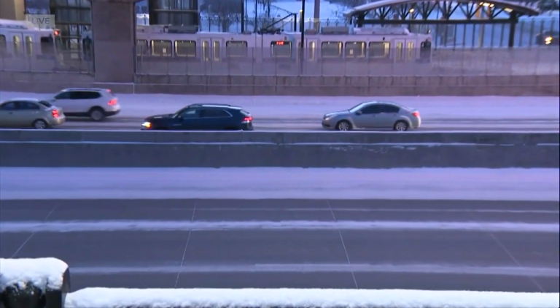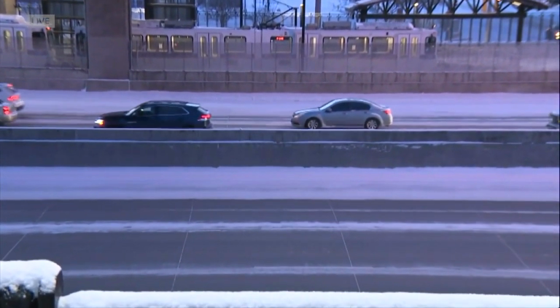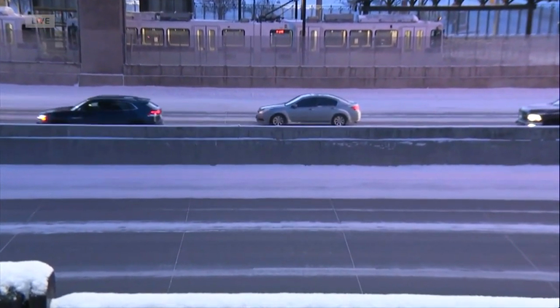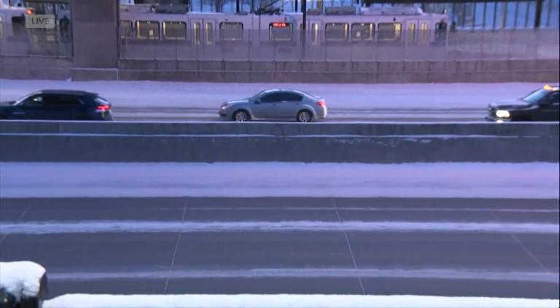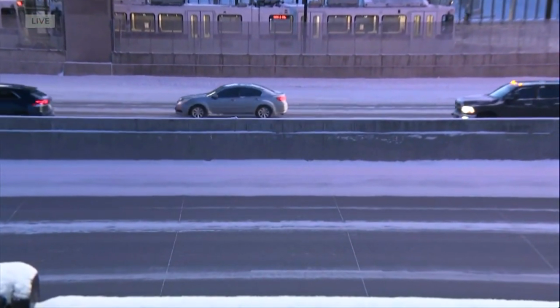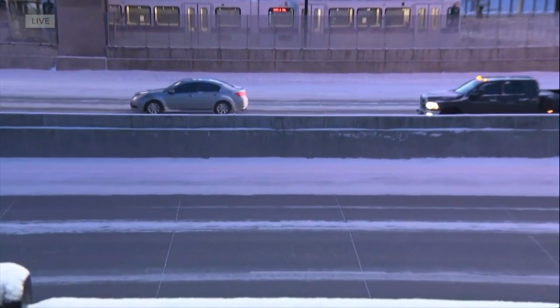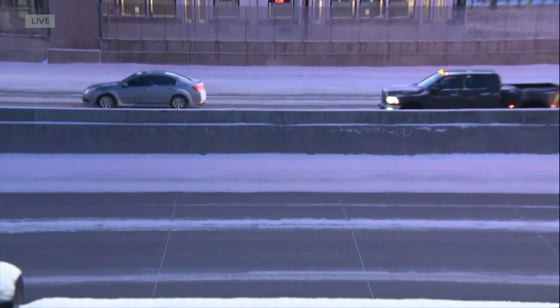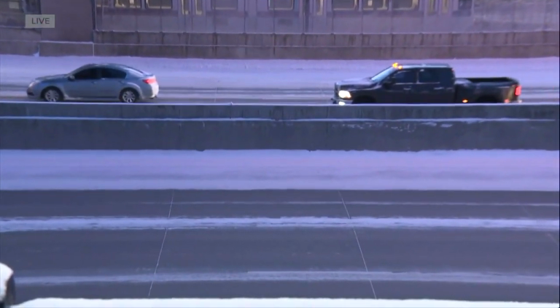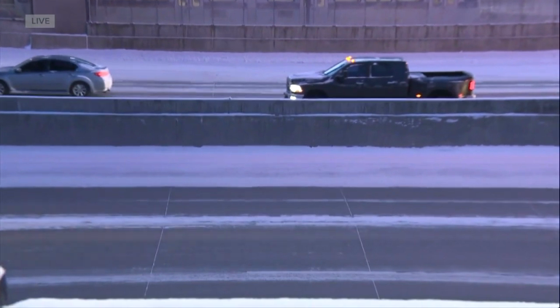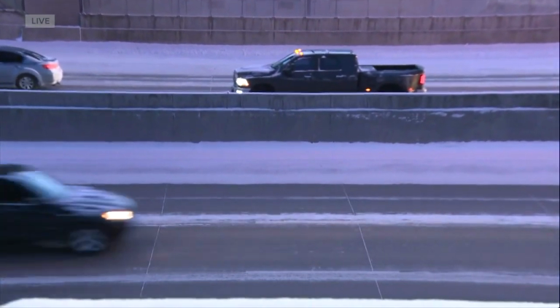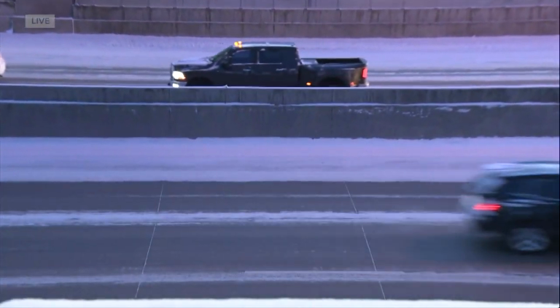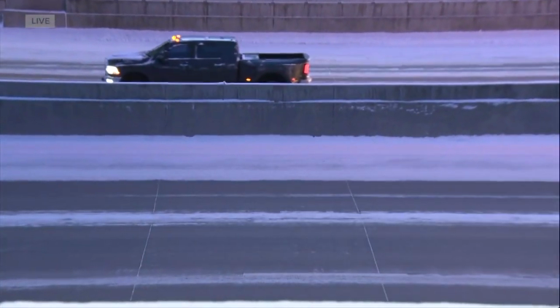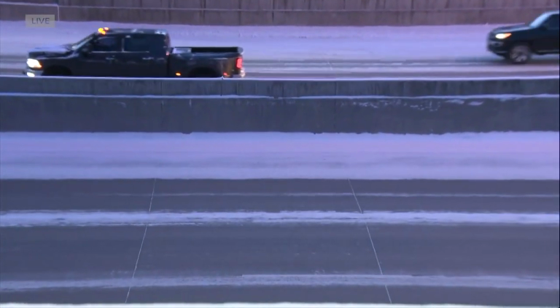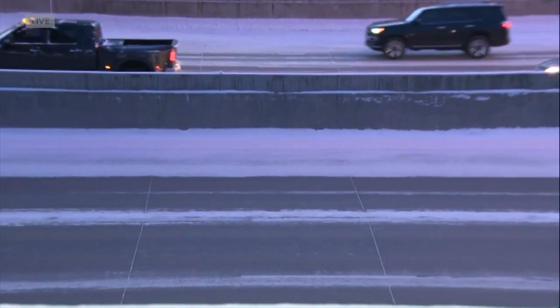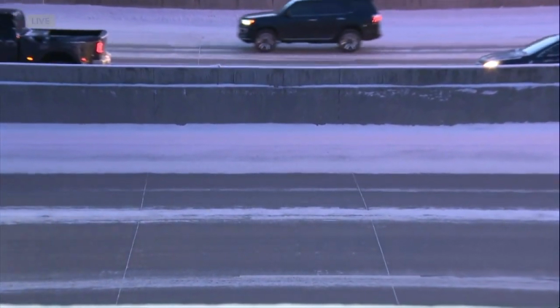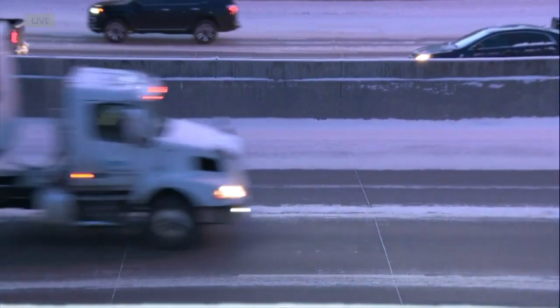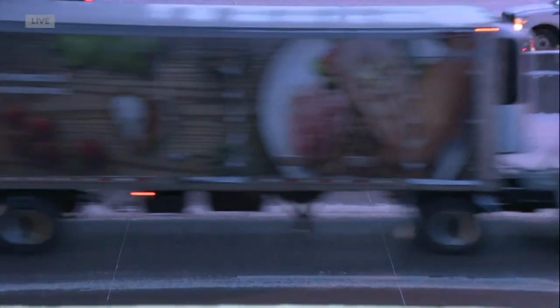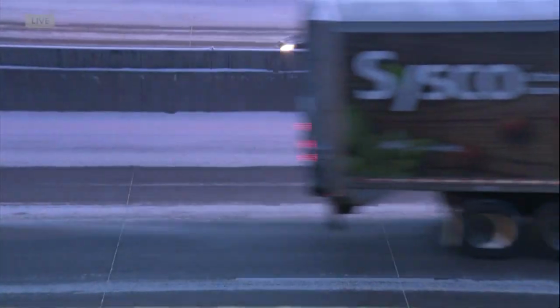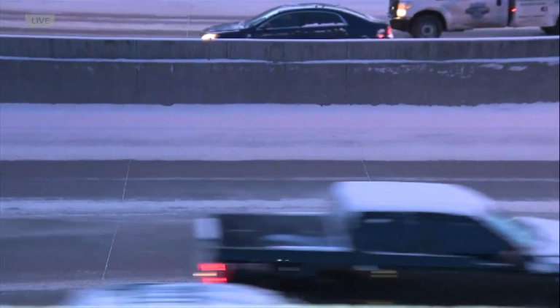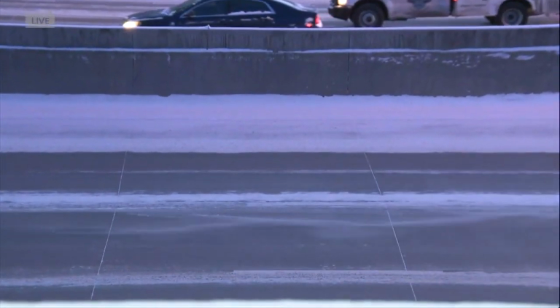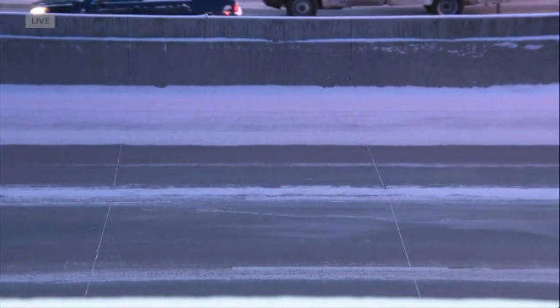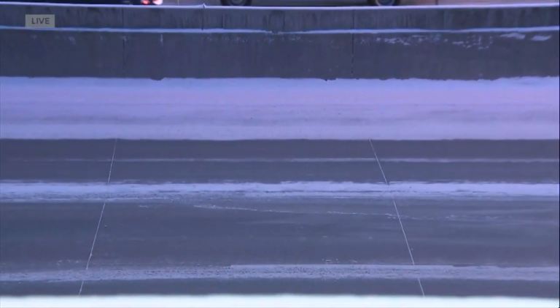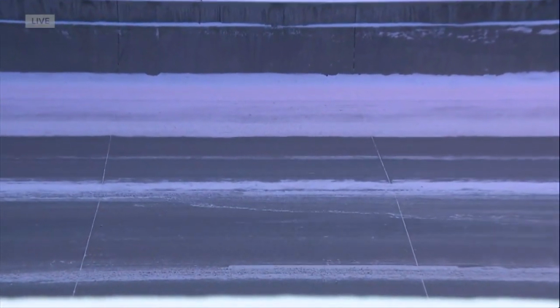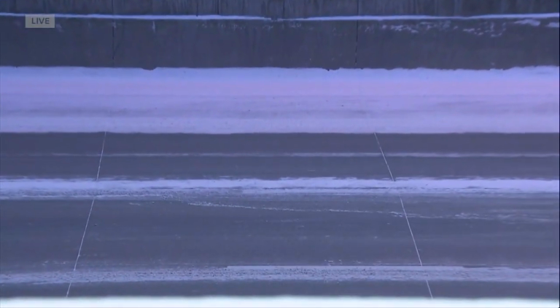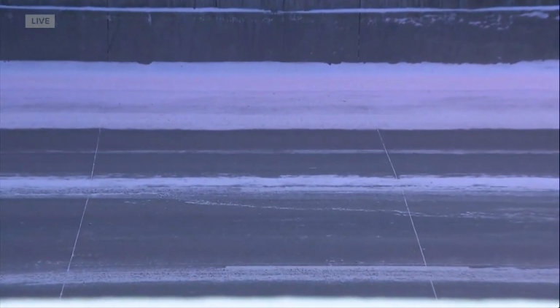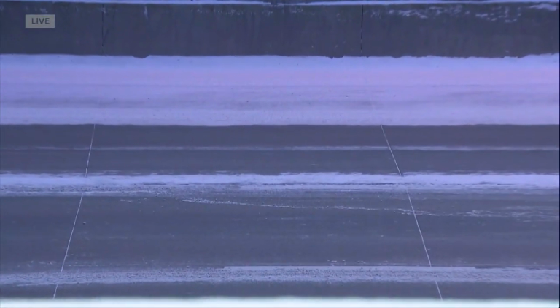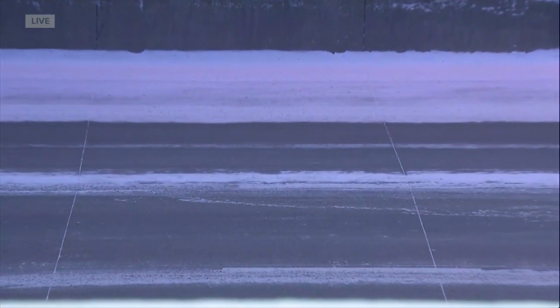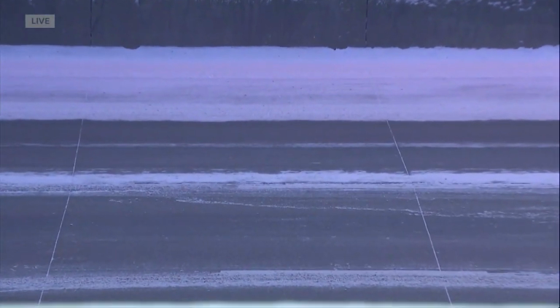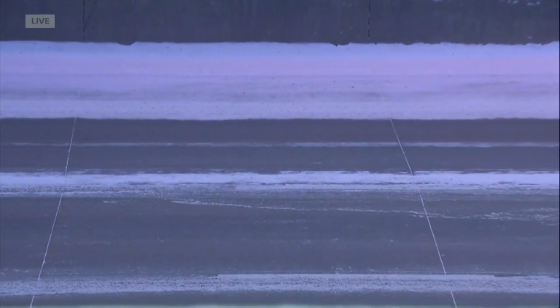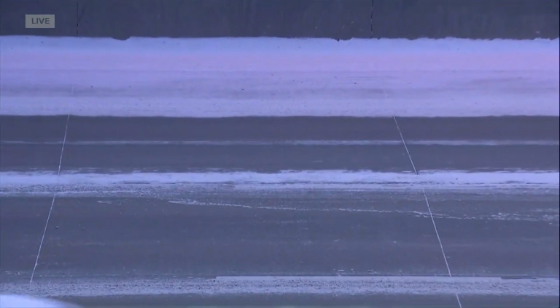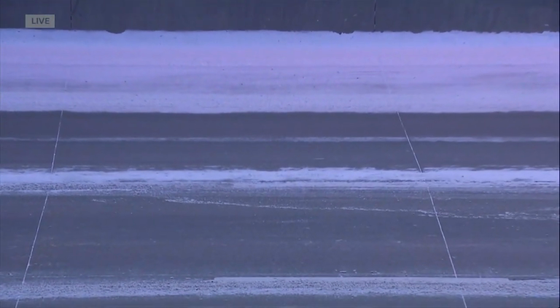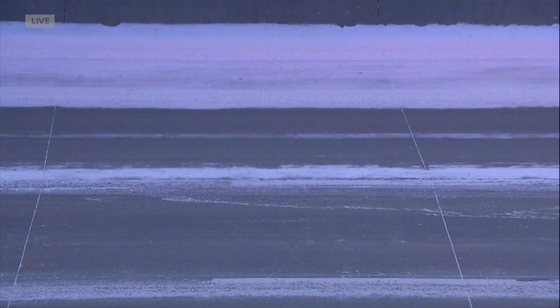What we have seen as far as trying to clear the snow is some snow plows, and it really does seem to have had a helpful effect for drivers because it's much easier to see the lines on the road.